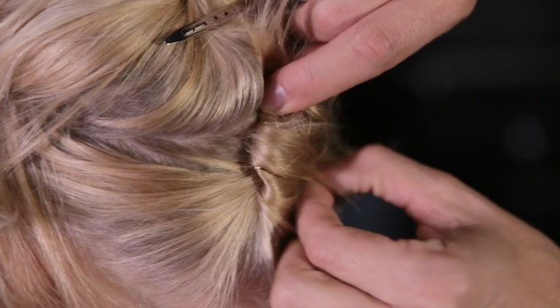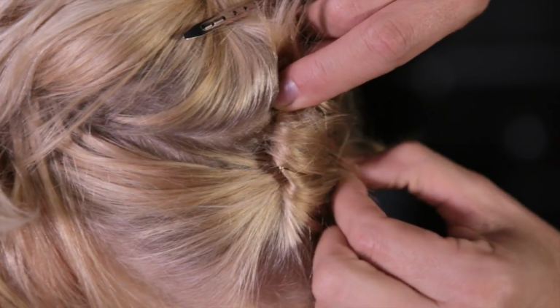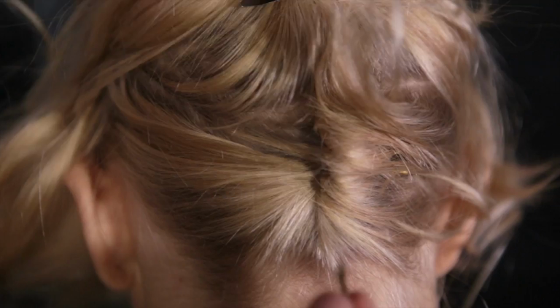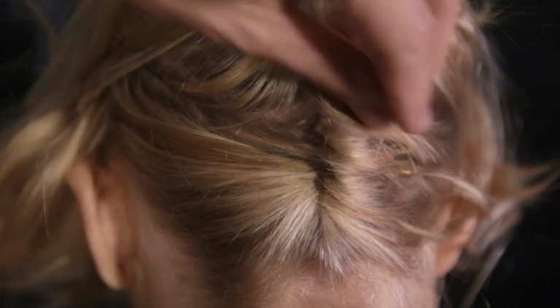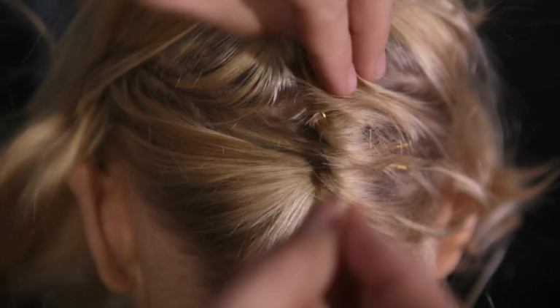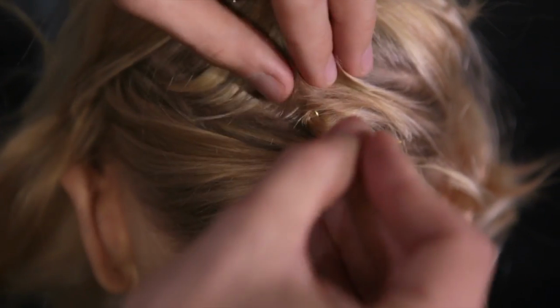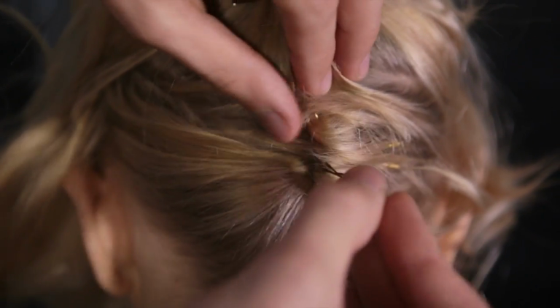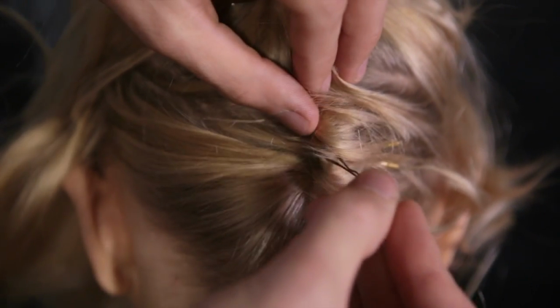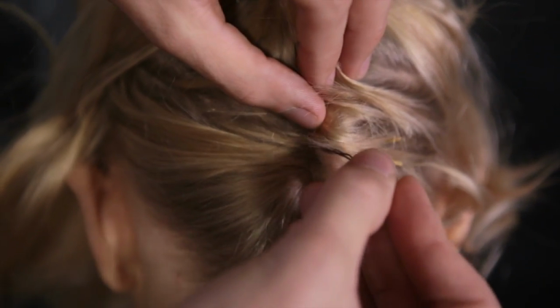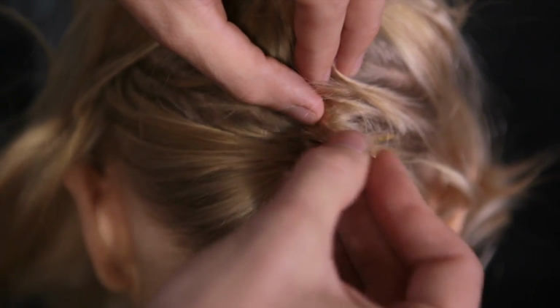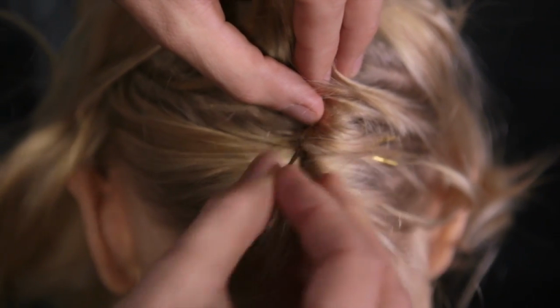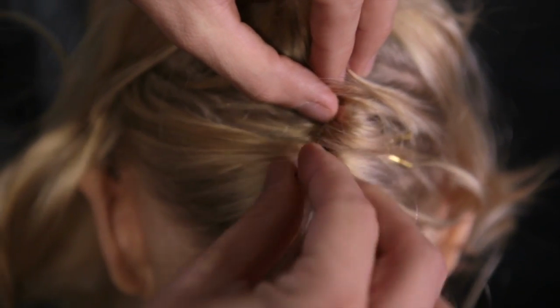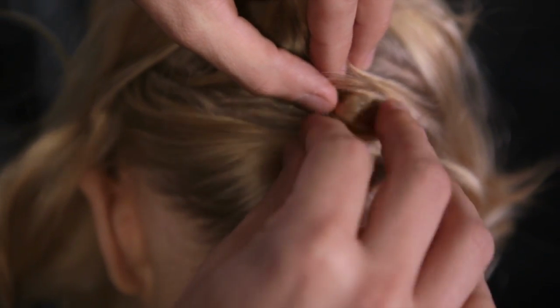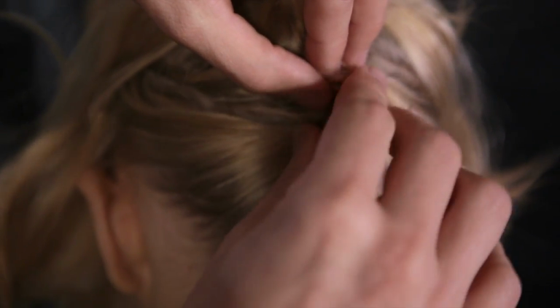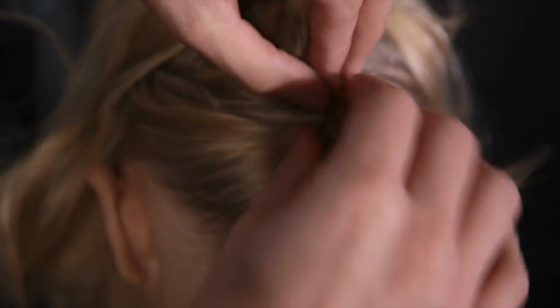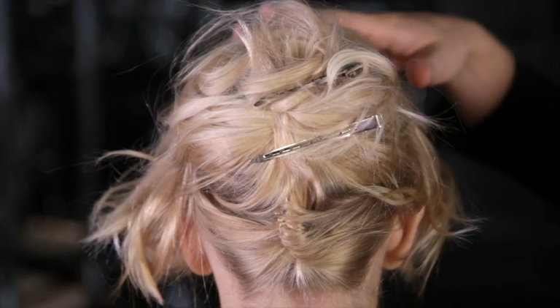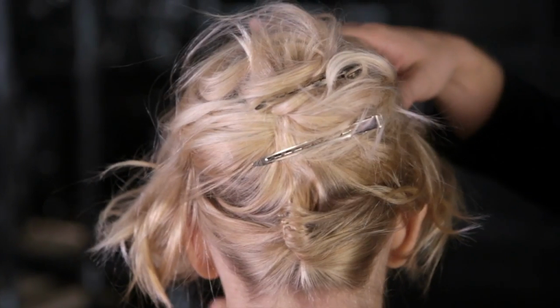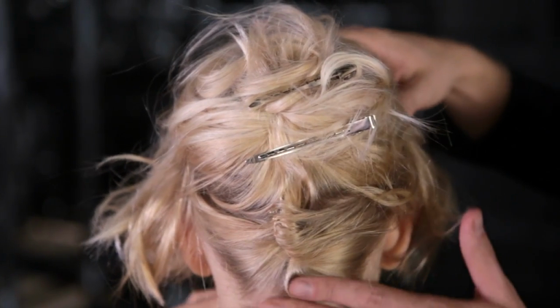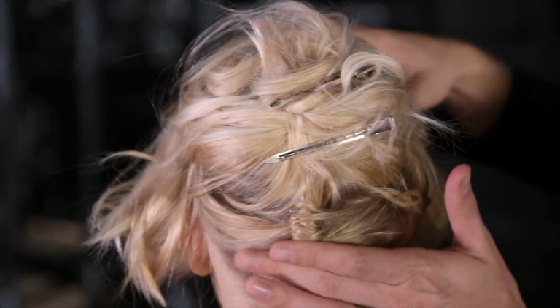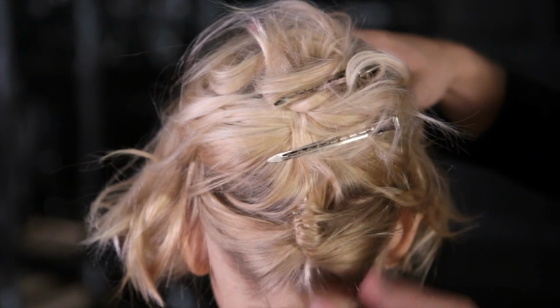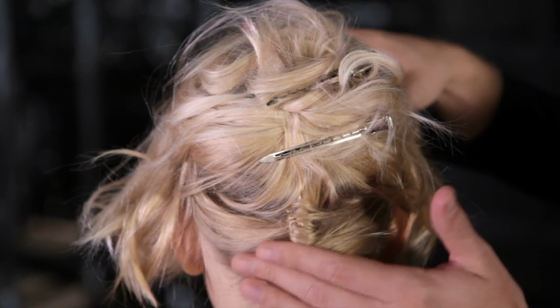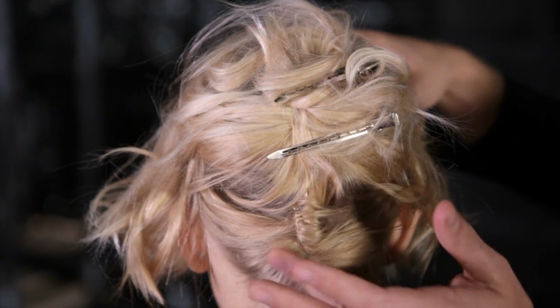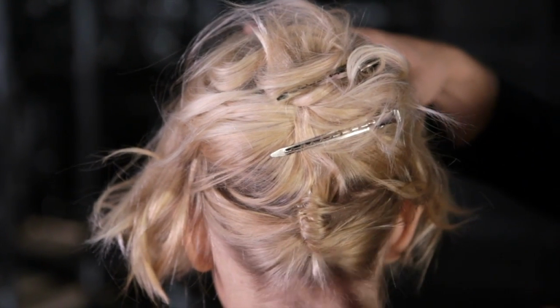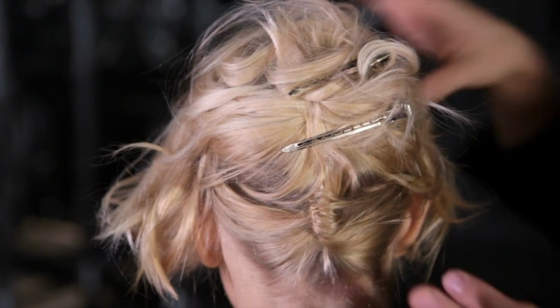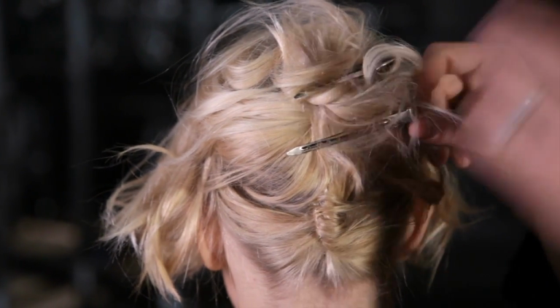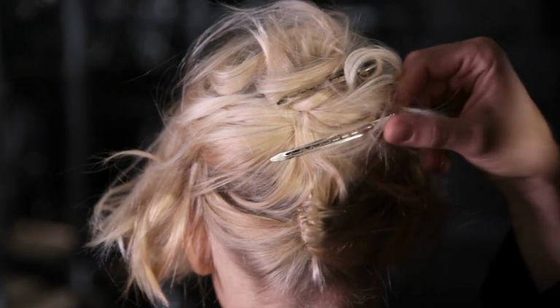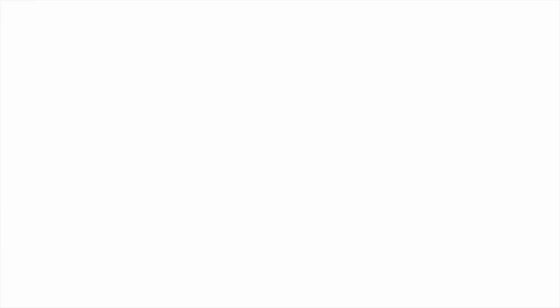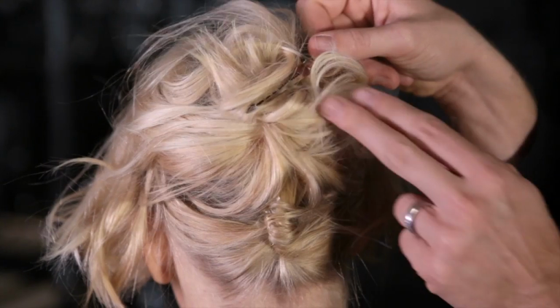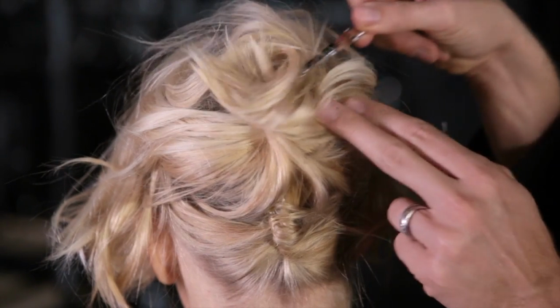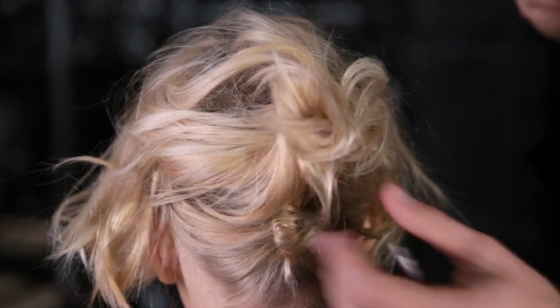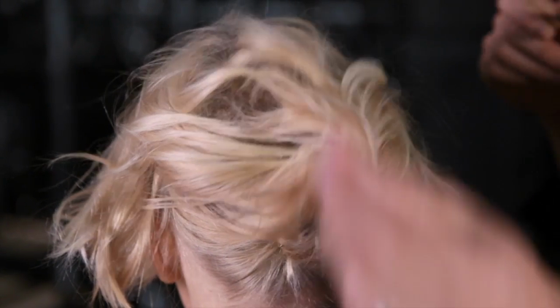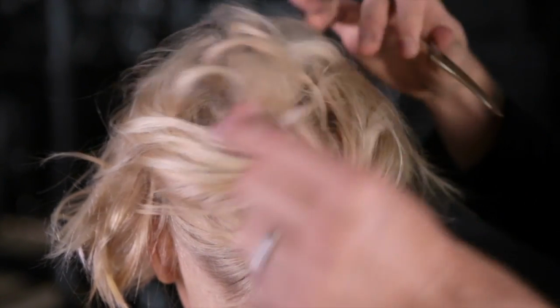At this point, just use as many pins as you need to really tuck all that hair up. Once you have that secured, it looks like you have long hair. Love that. I'm going to release this top section.